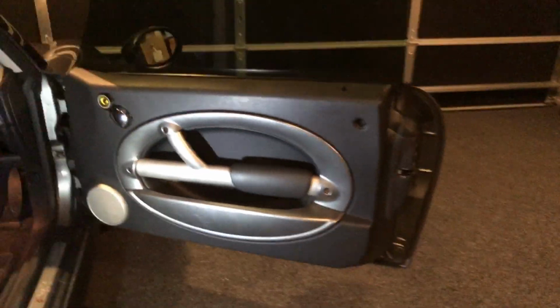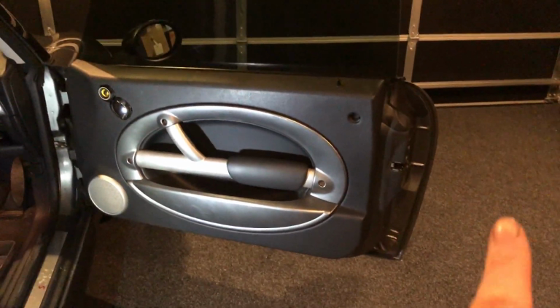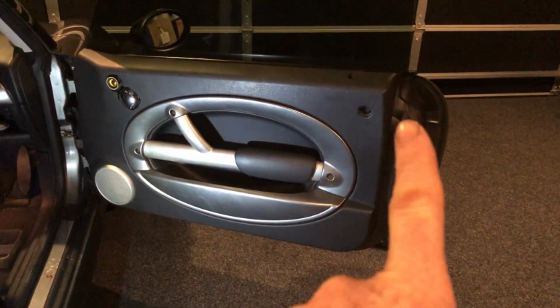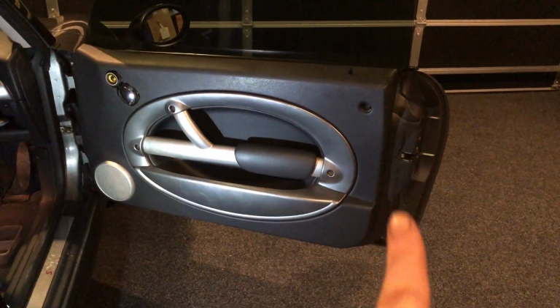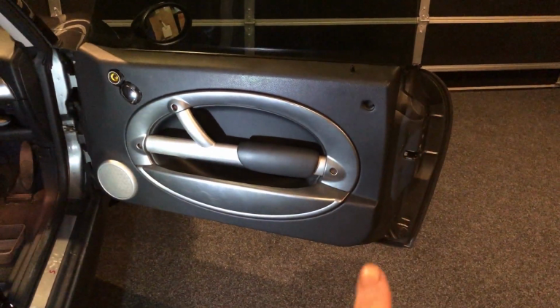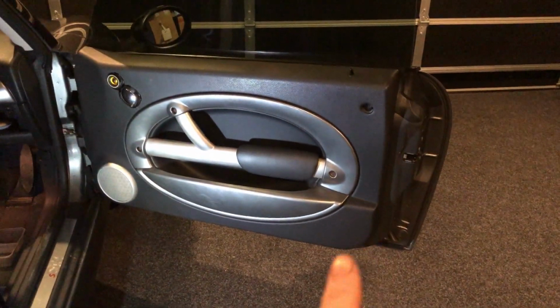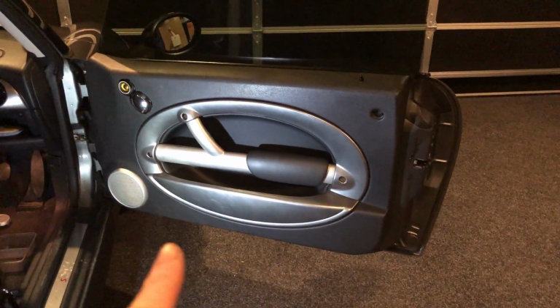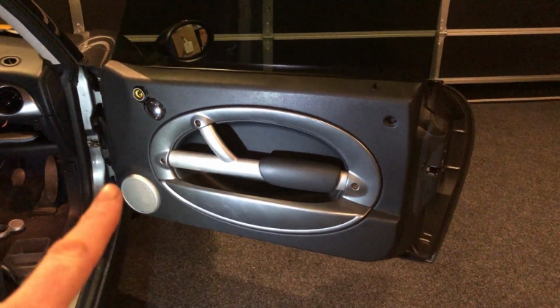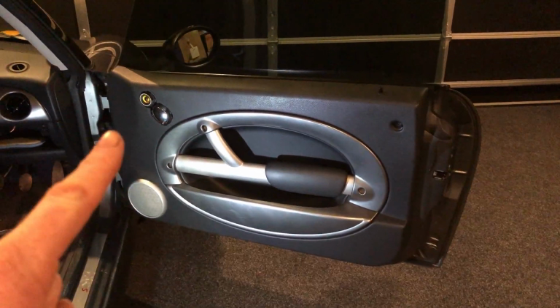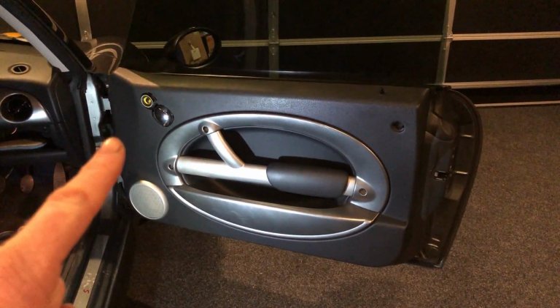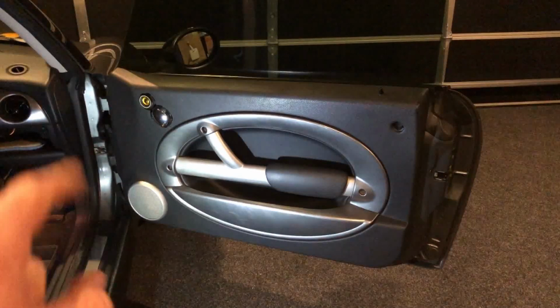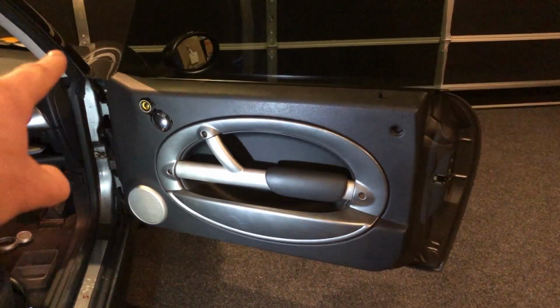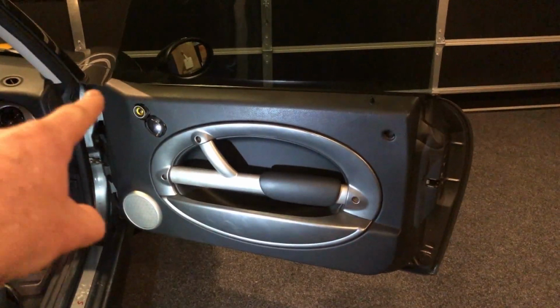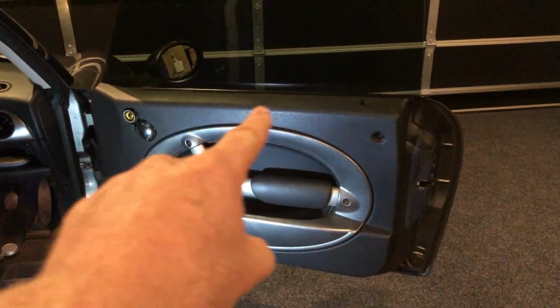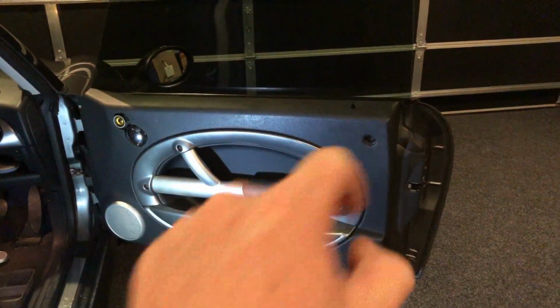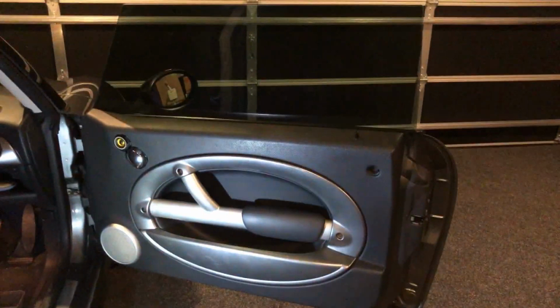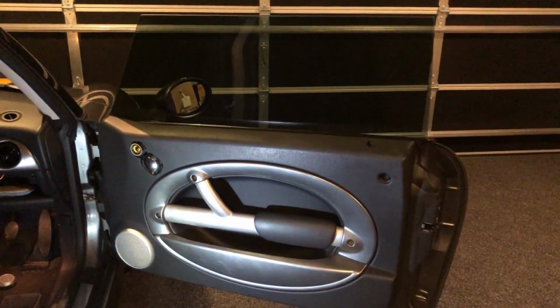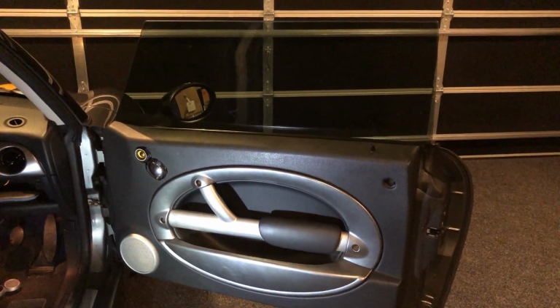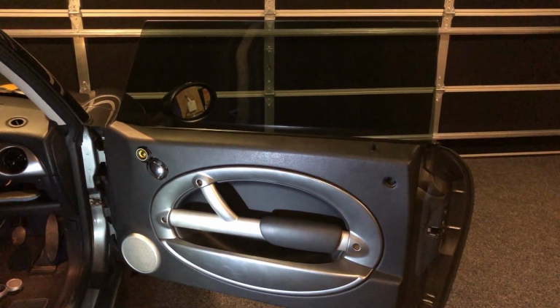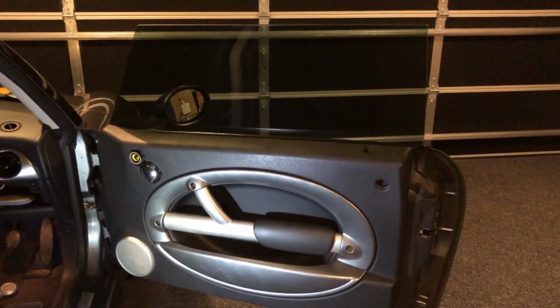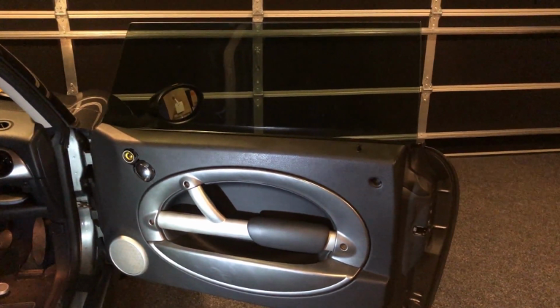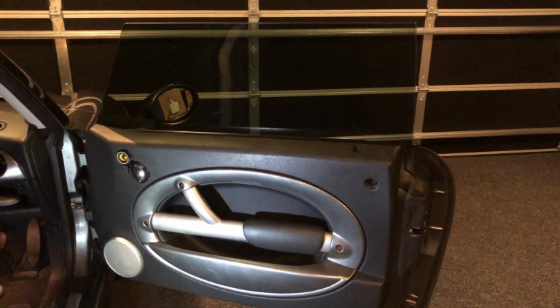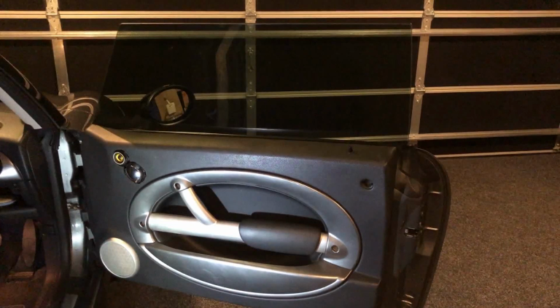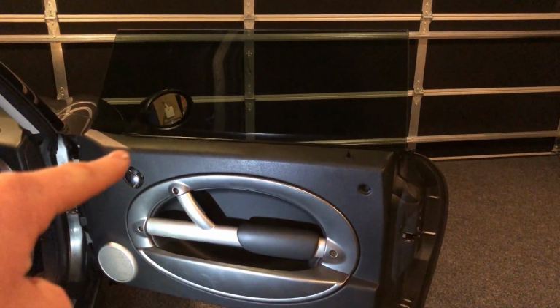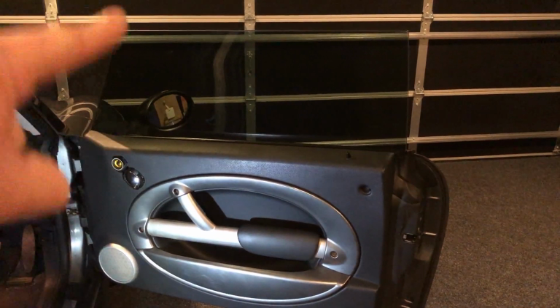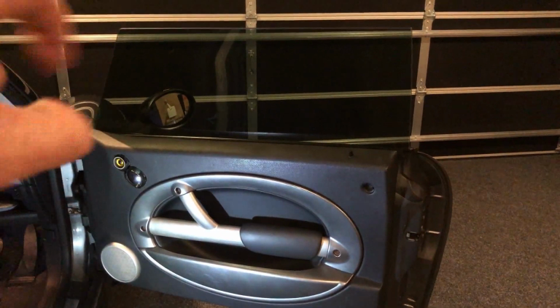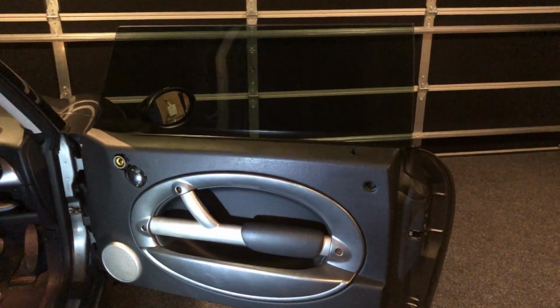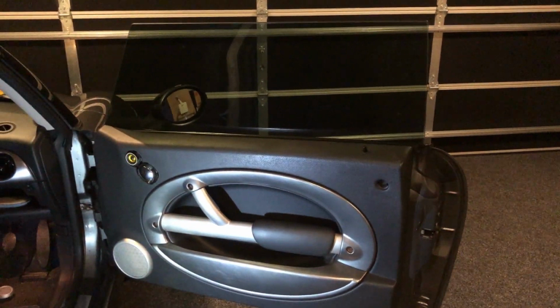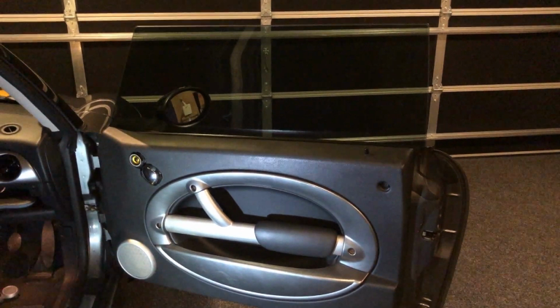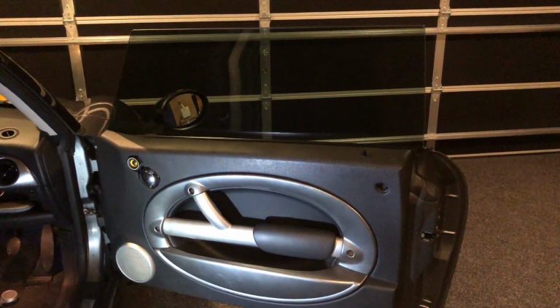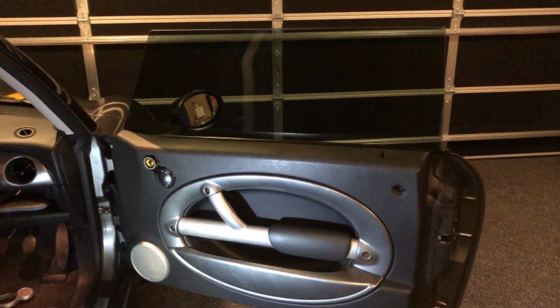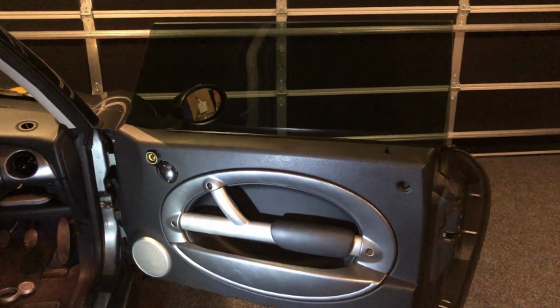You're going to work your way around — across here, taking the clips out, popping them out. Leave the top ones to last. One point before starting: window up. You won't be able to complete this with the window down.